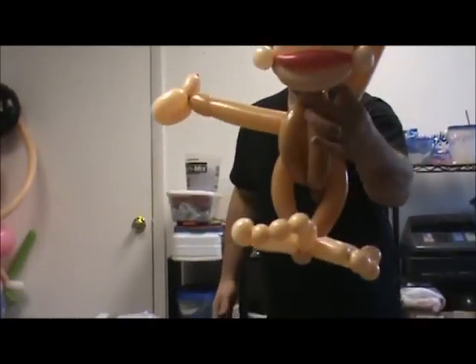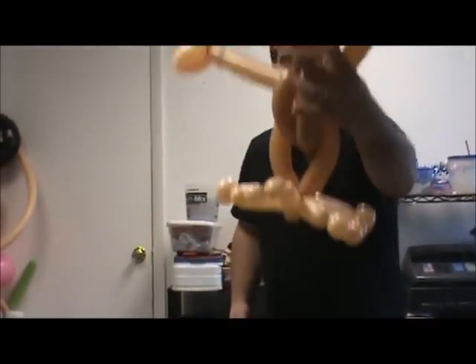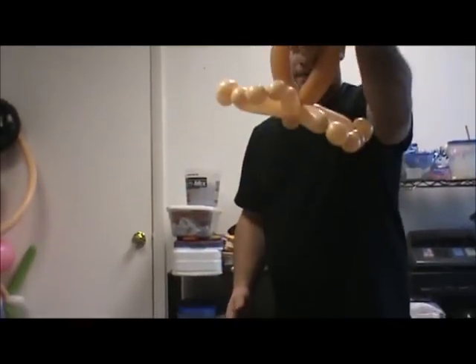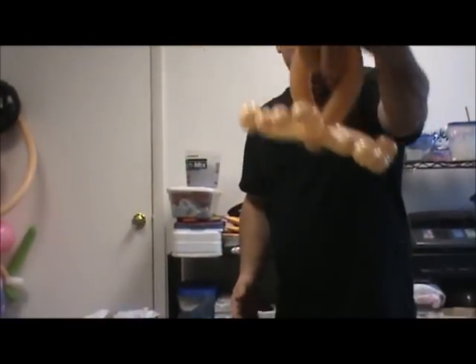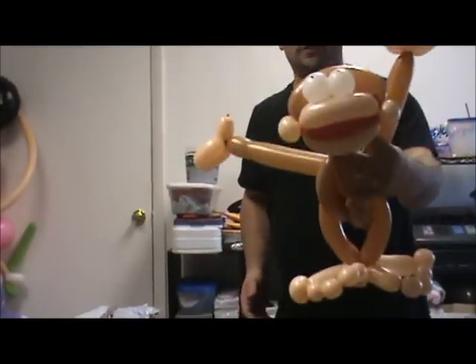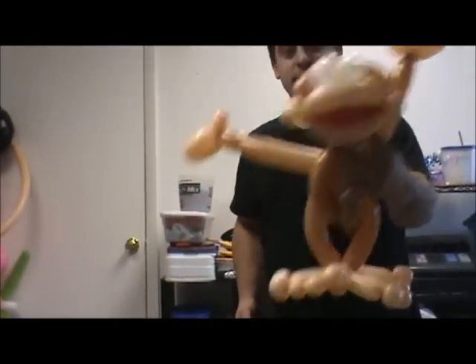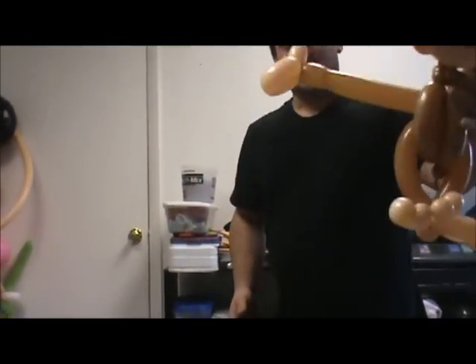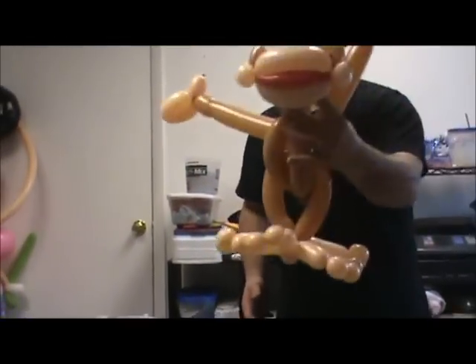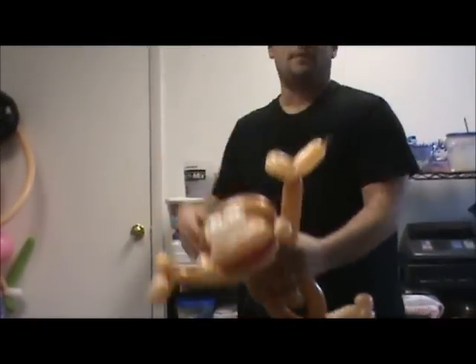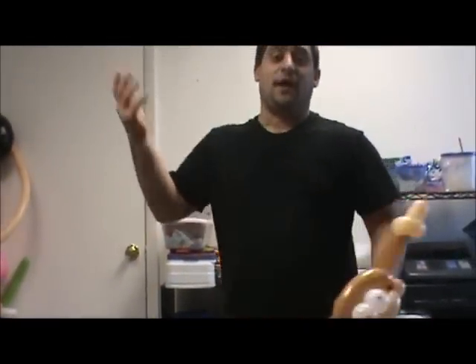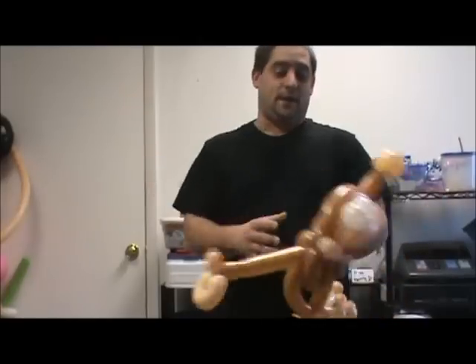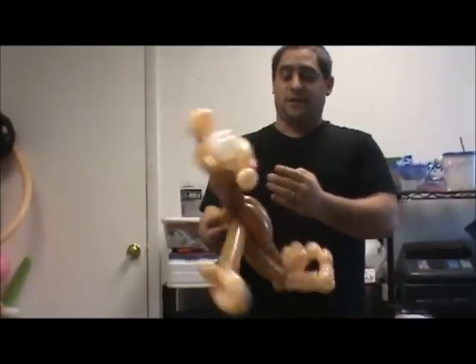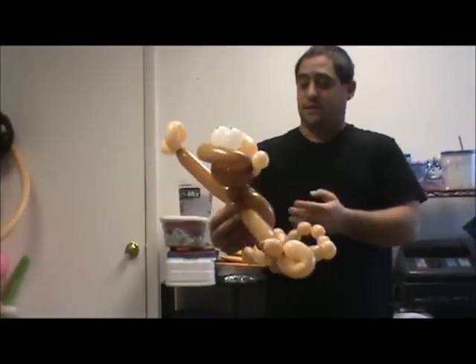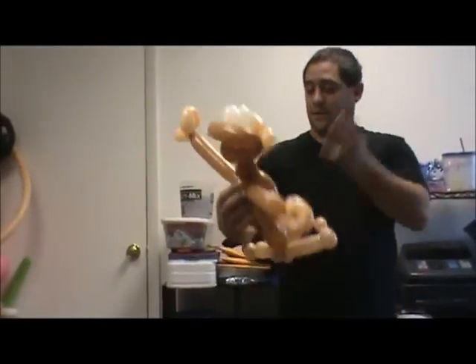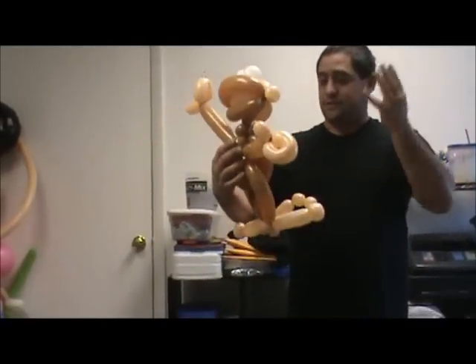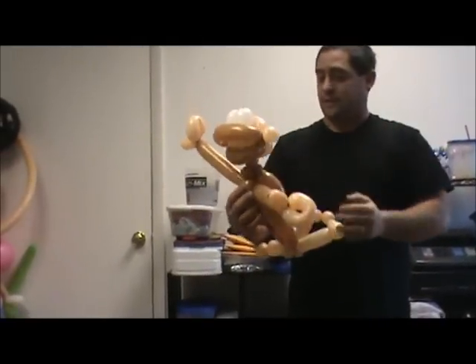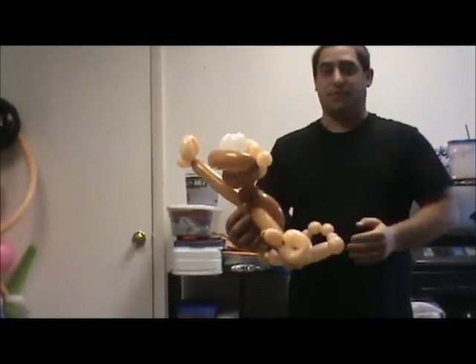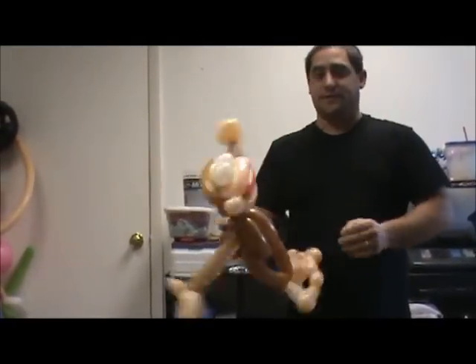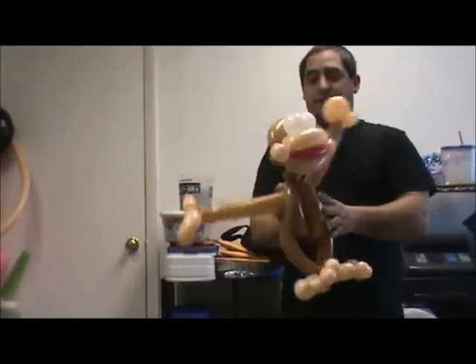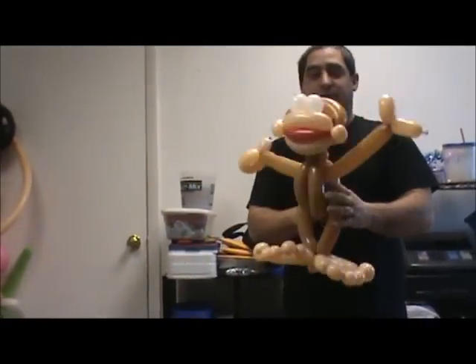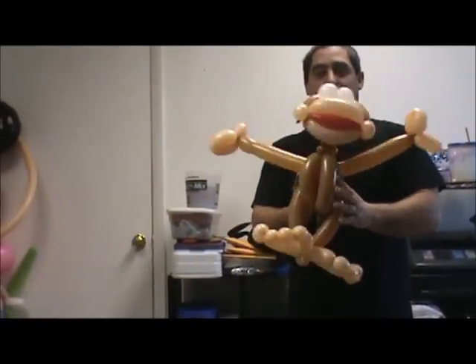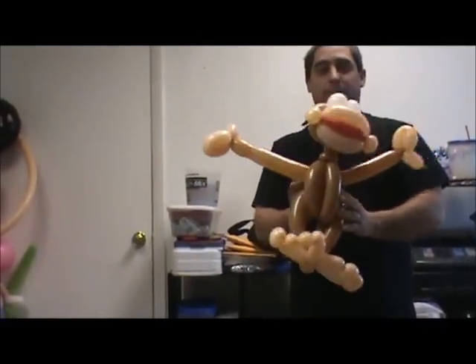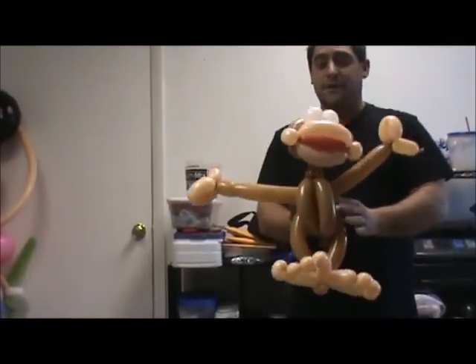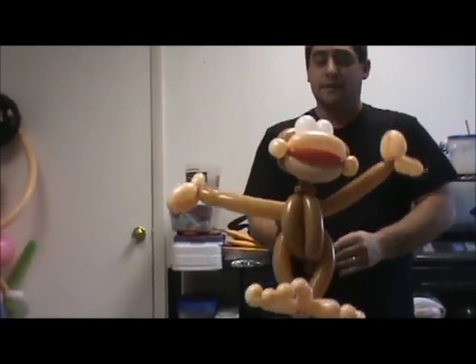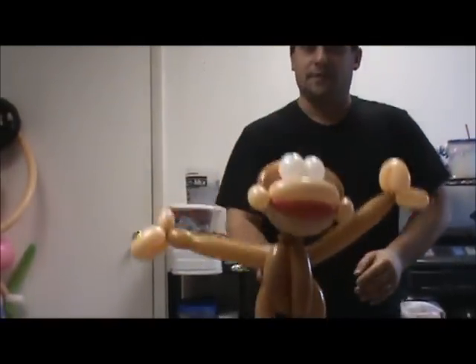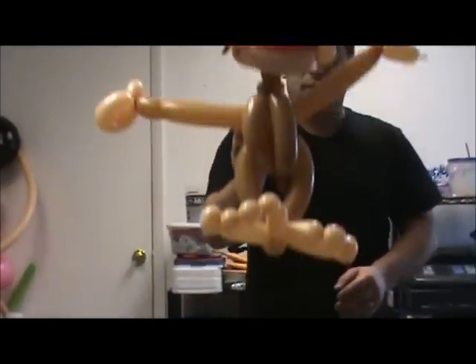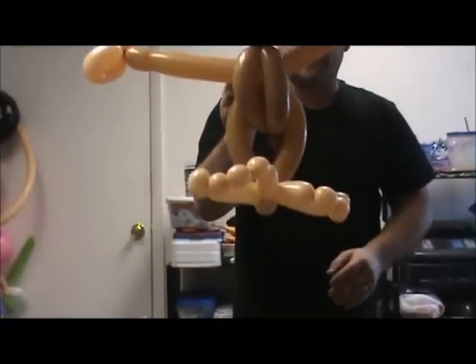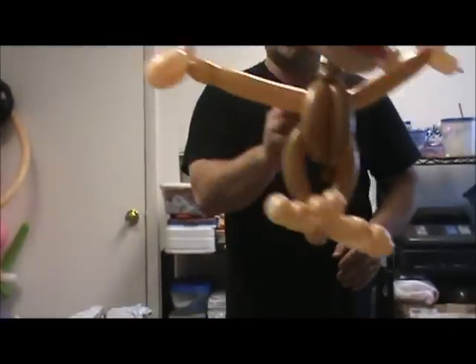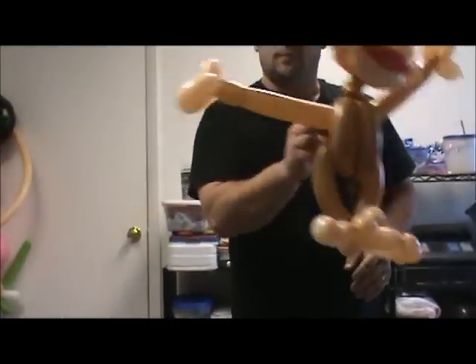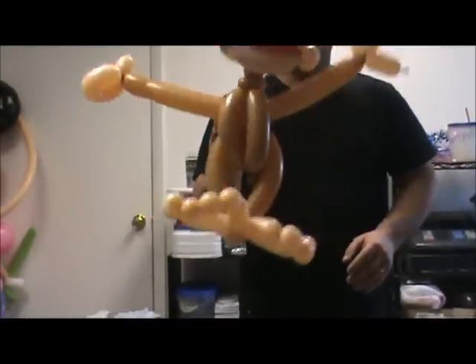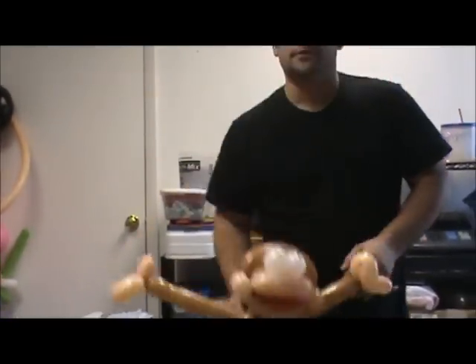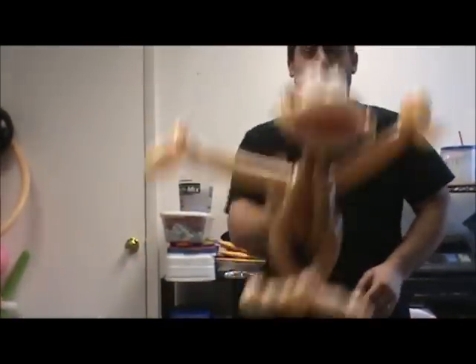There's my monkey balloon. Subscribe if you like. I just improvised as I went there, but let me know if you like it. Monkey balloon. Thank you.